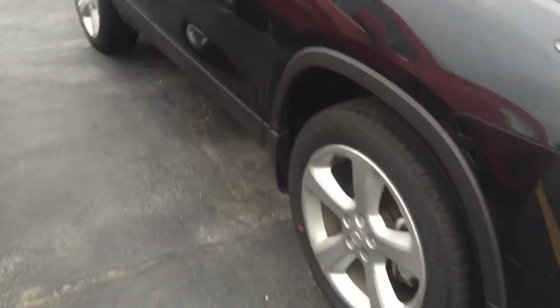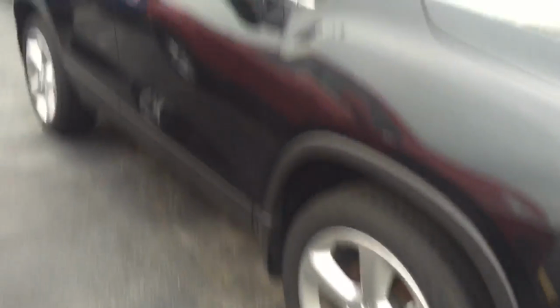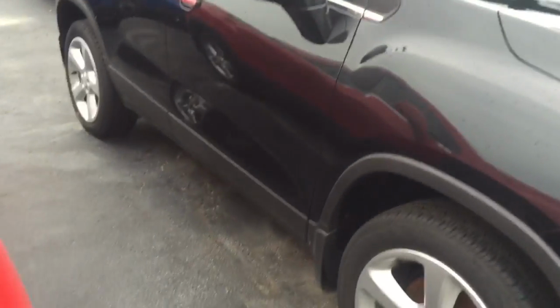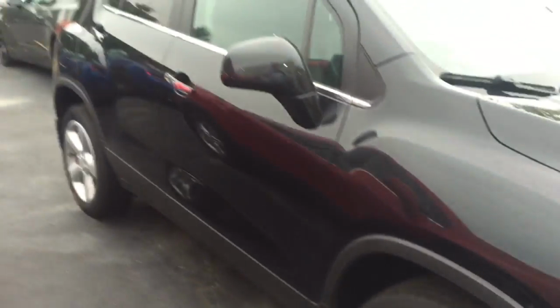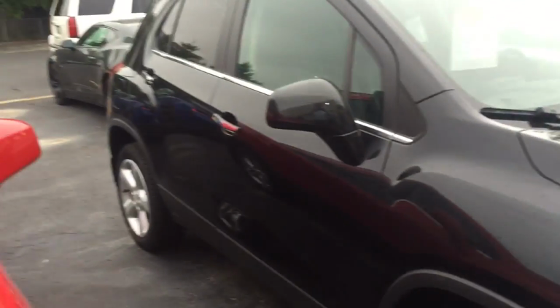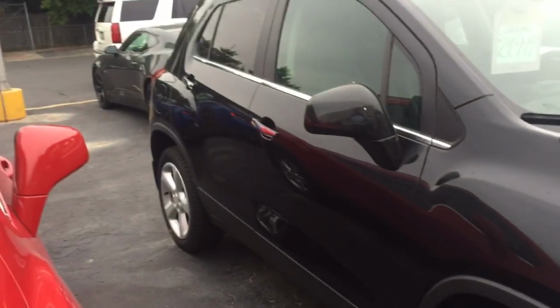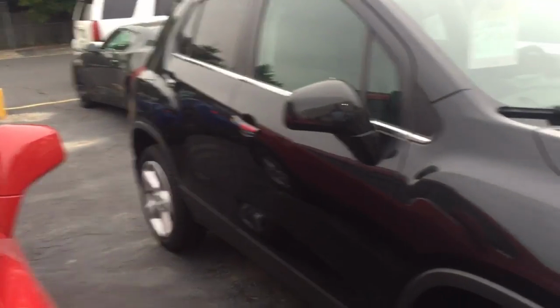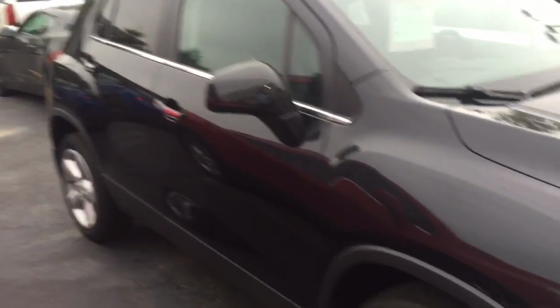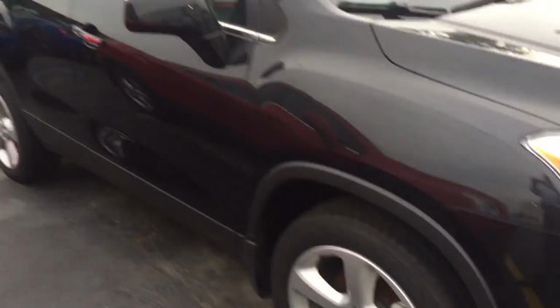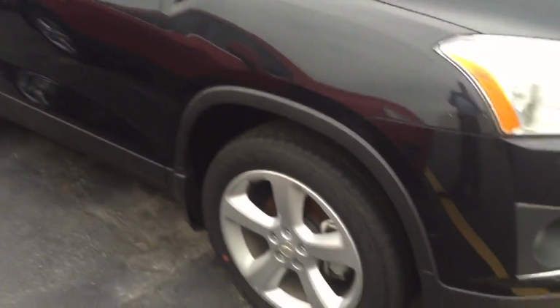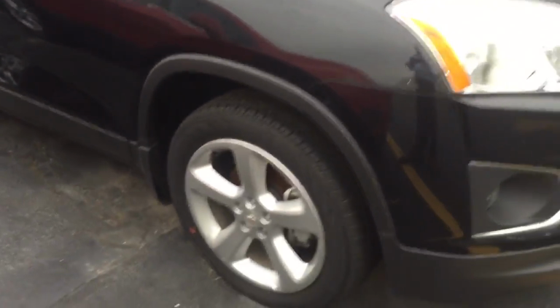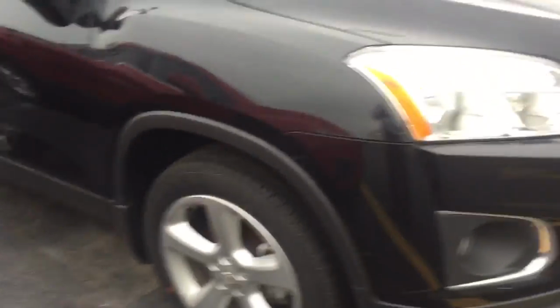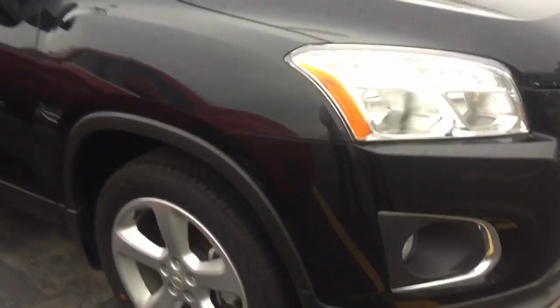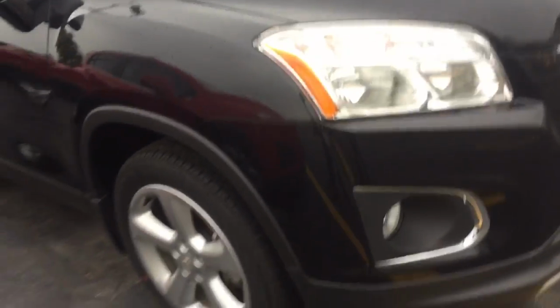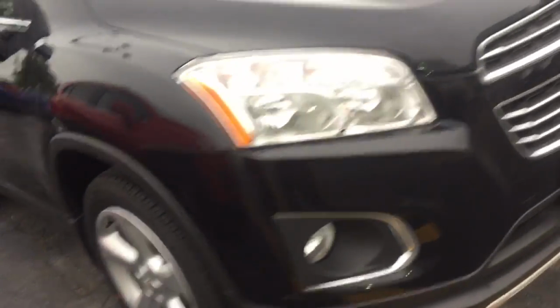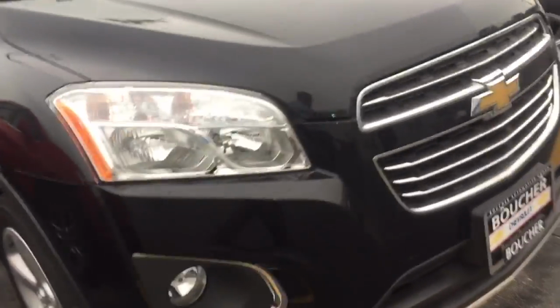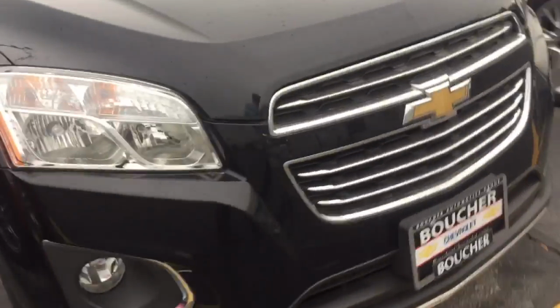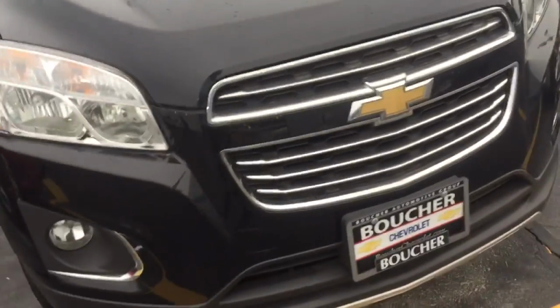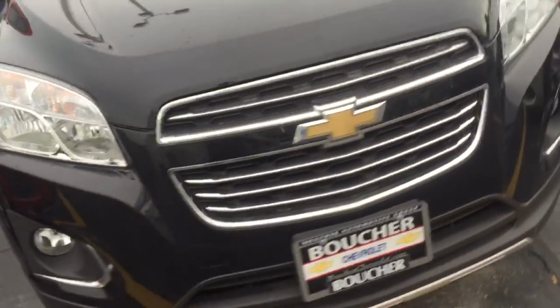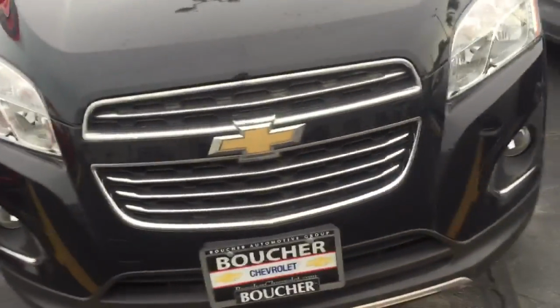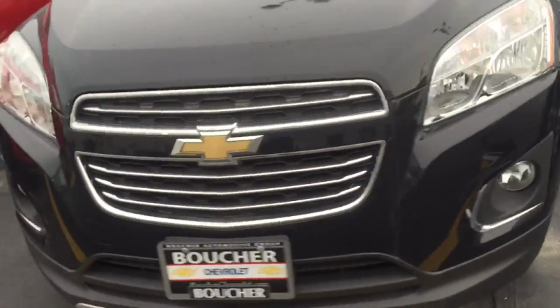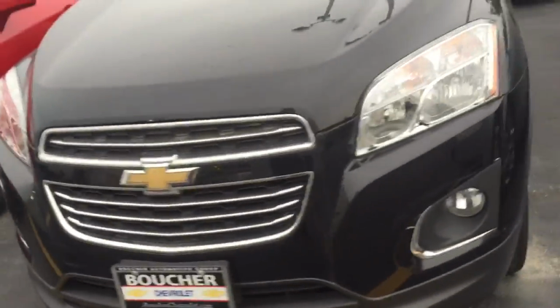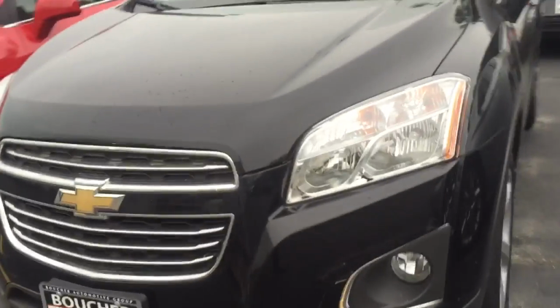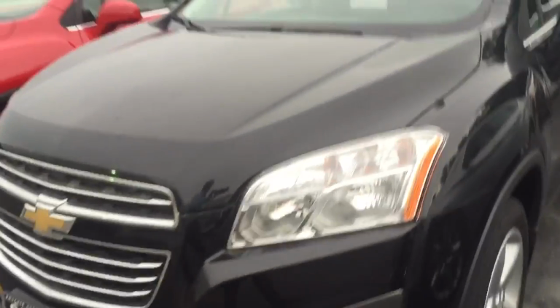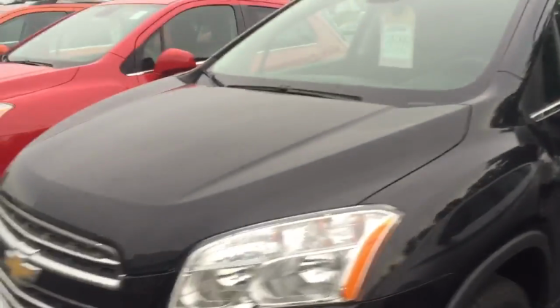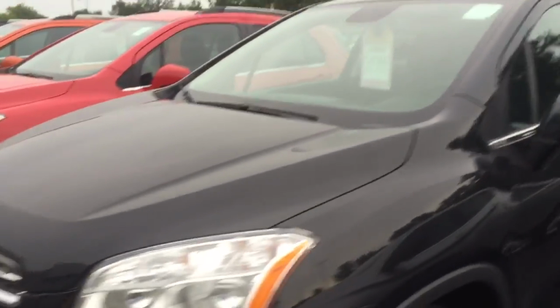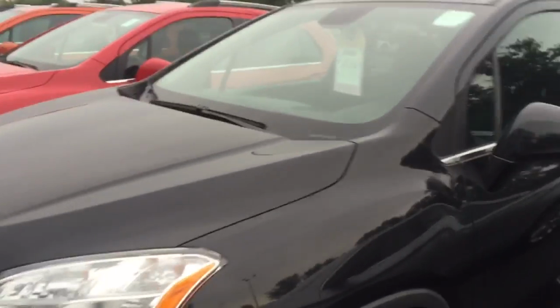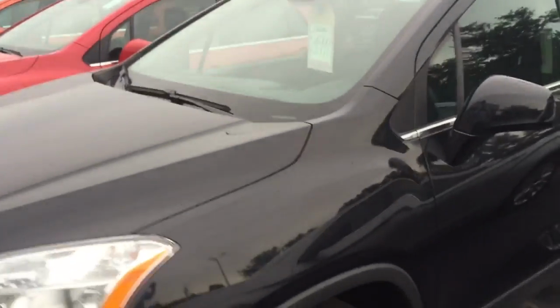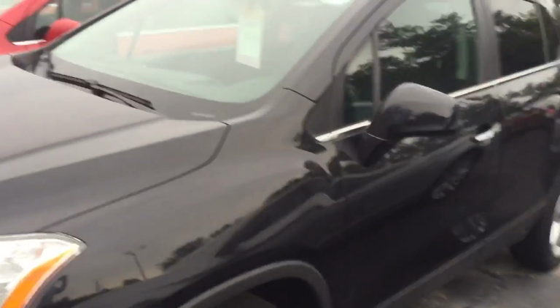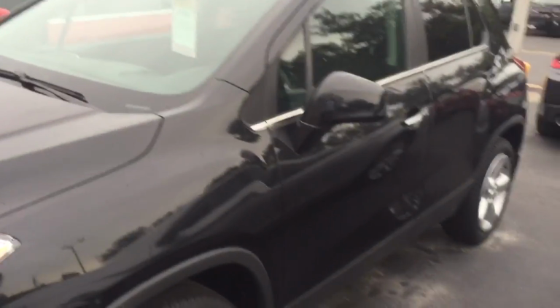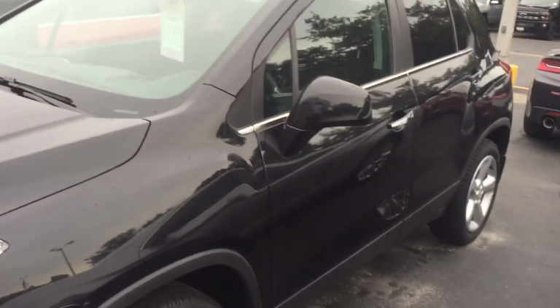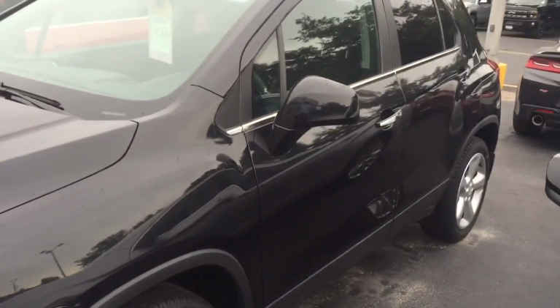It's online — there was a mix-up showing it as an LS, but it's actually an LT. It's one of our service loaners, so like I mentioned you get all the extra savings. I'll get a hold of you here shortly.